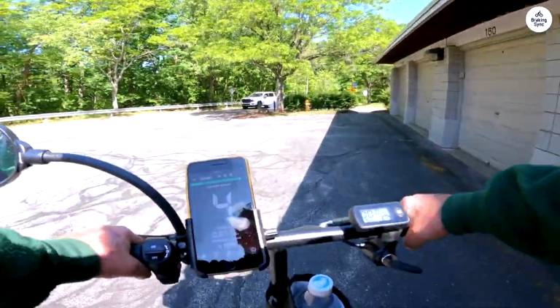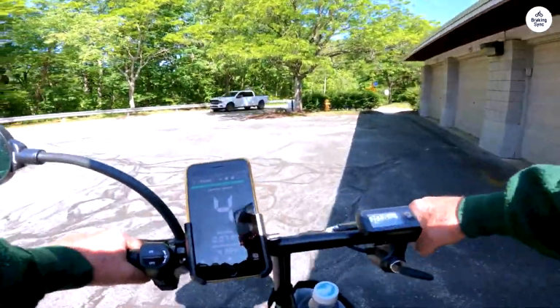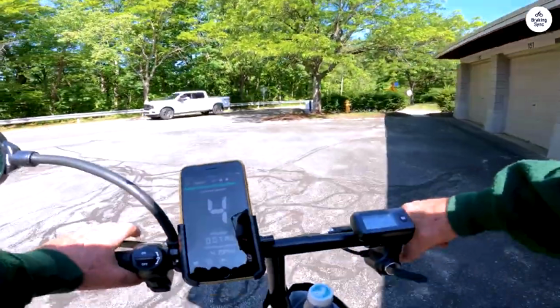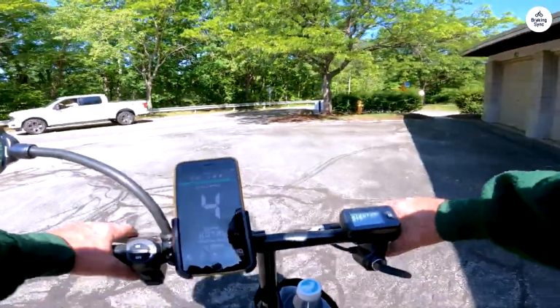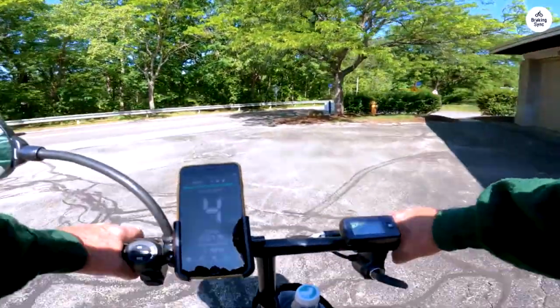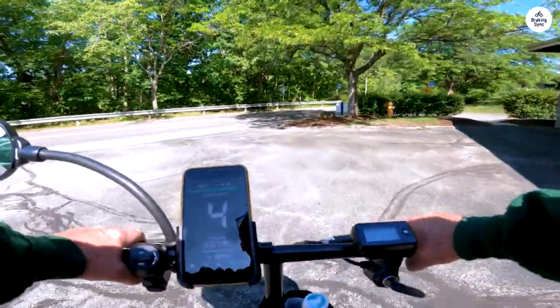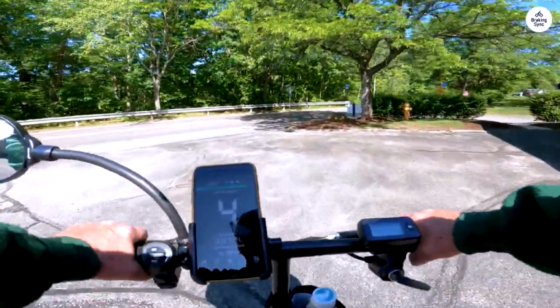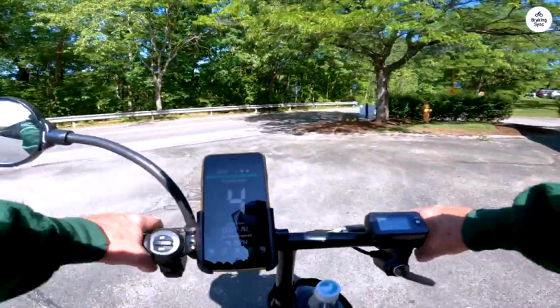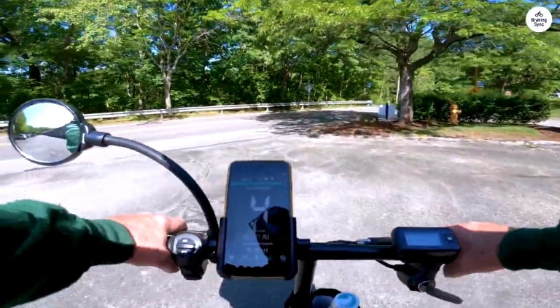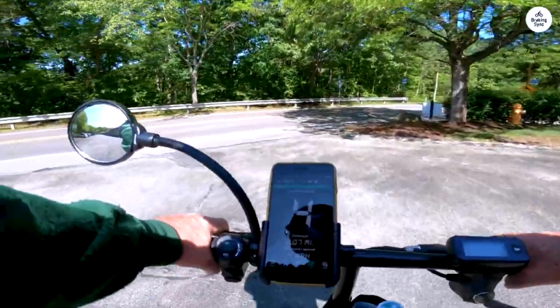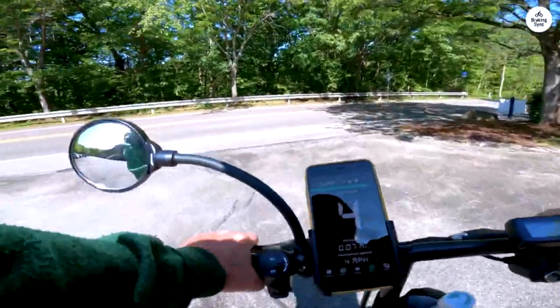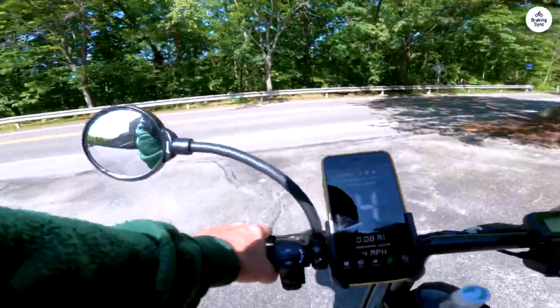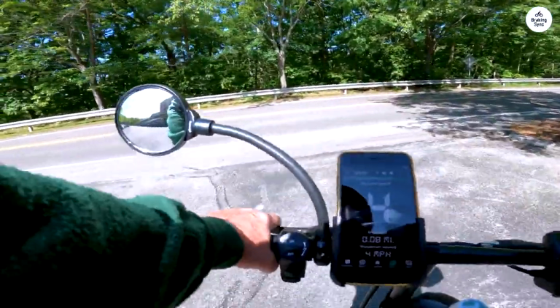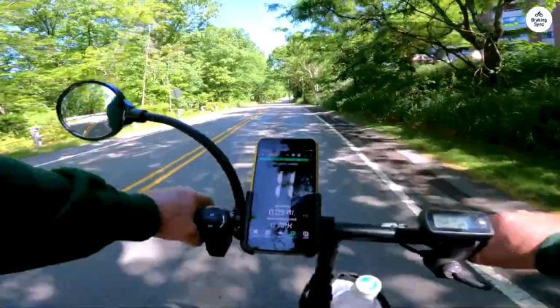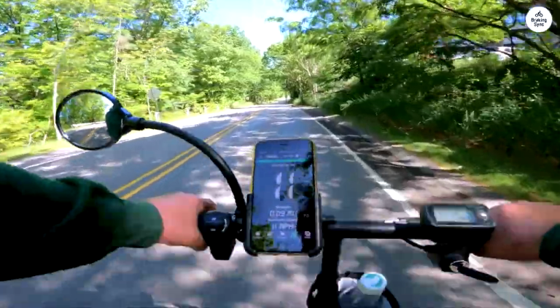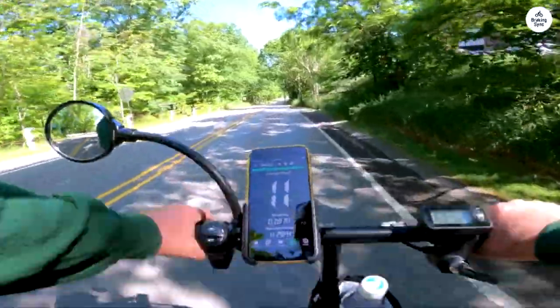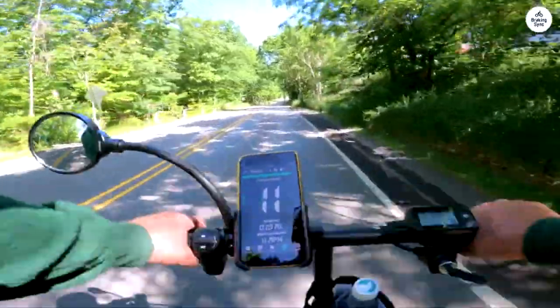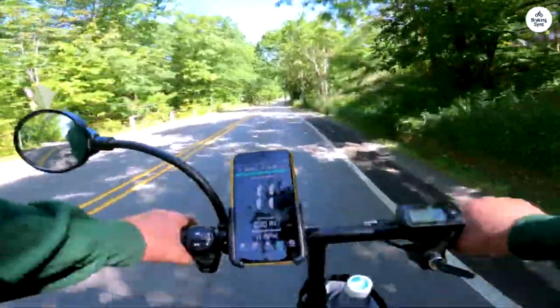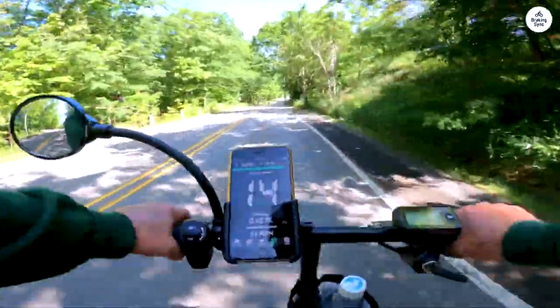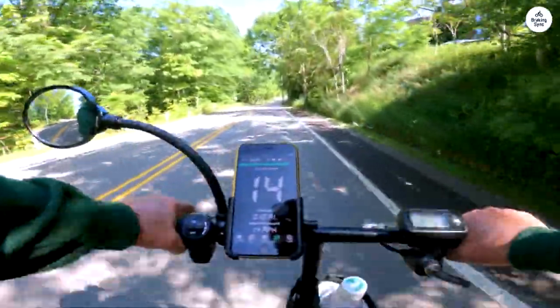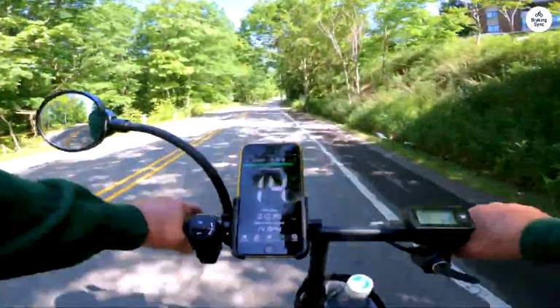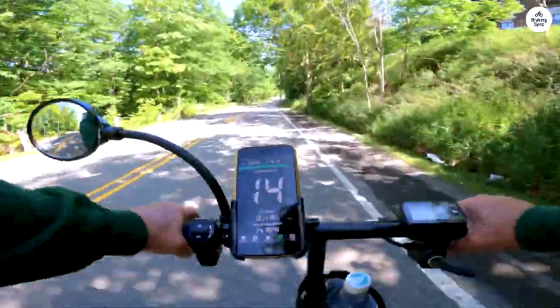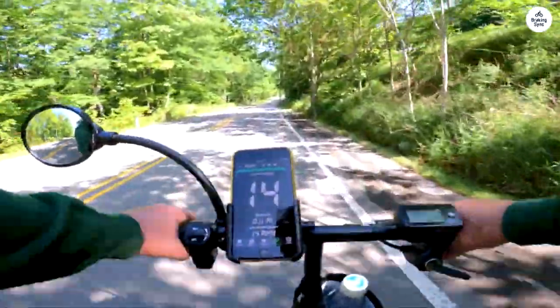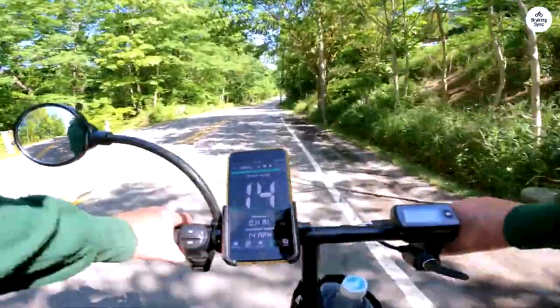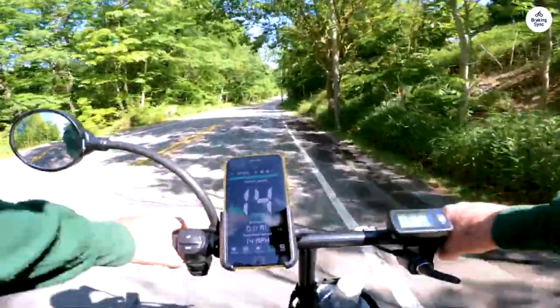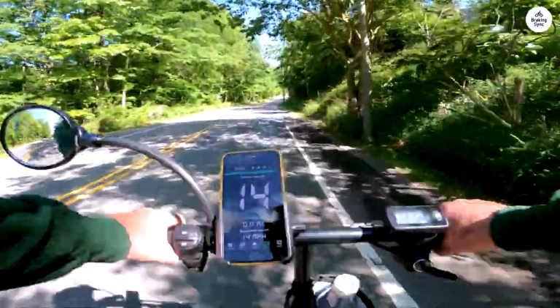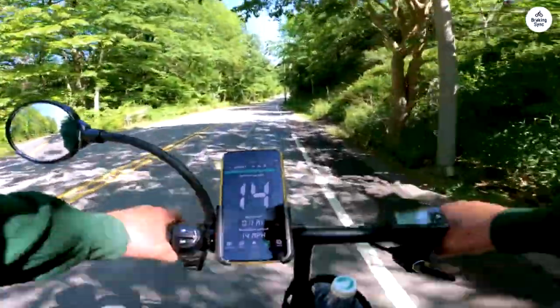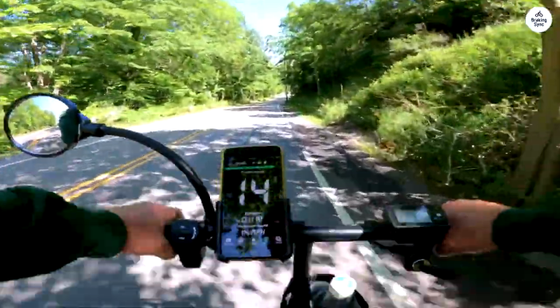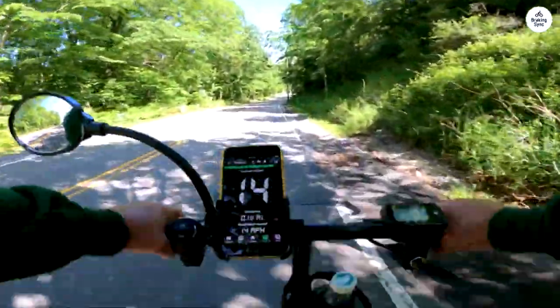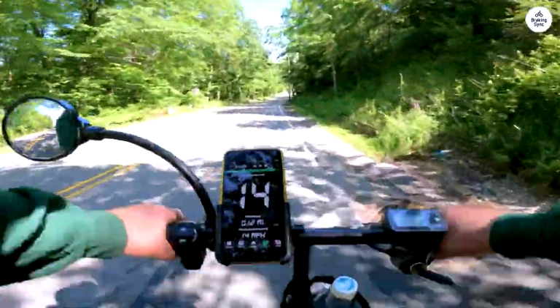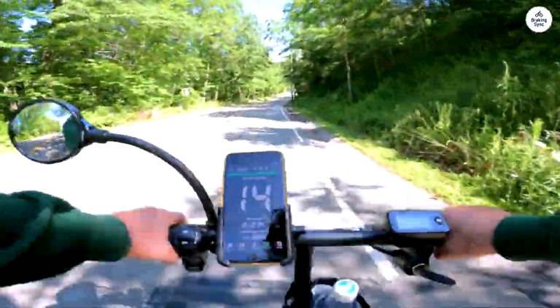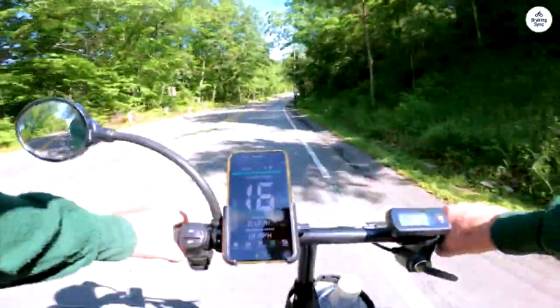The bike lock it comes with is only 1 meter (3 feet) long, but seems reliable — it will keep honest men honest. Personally, I spent an additional $50 on another bike lock and have no regrets.